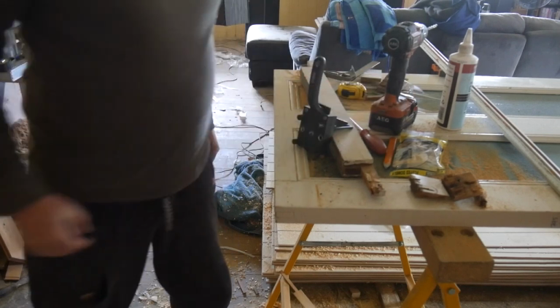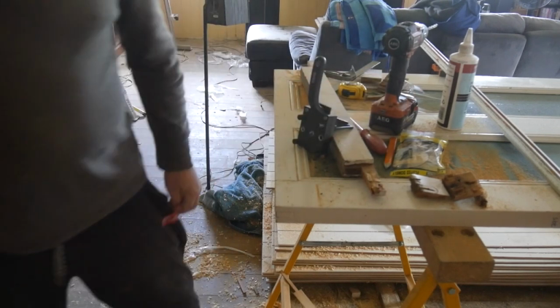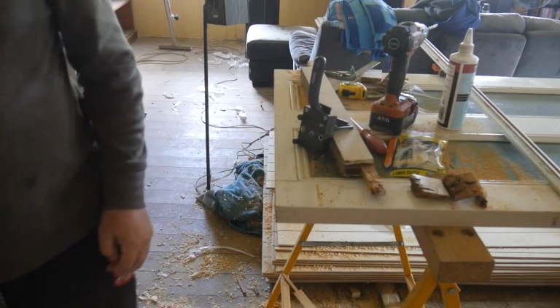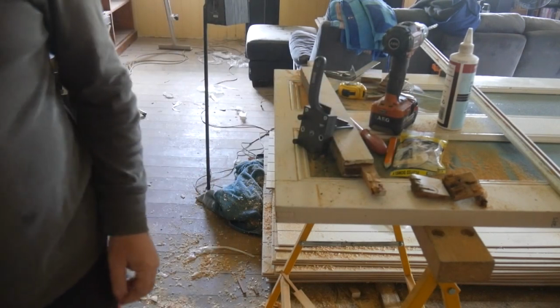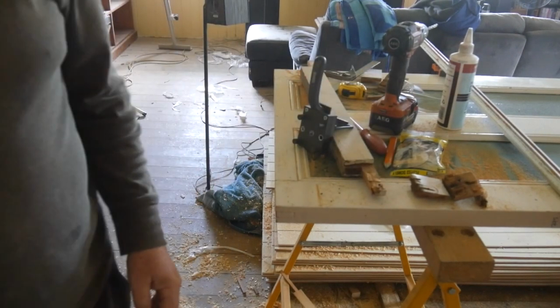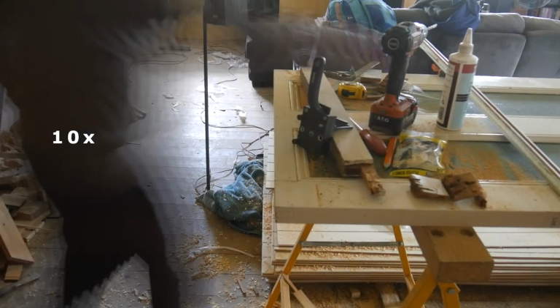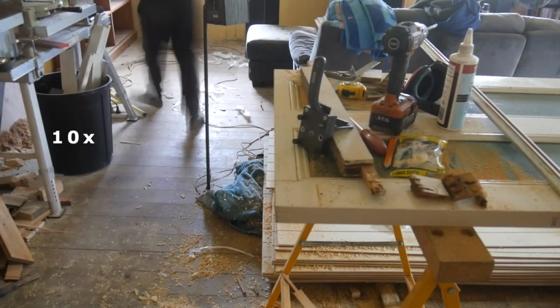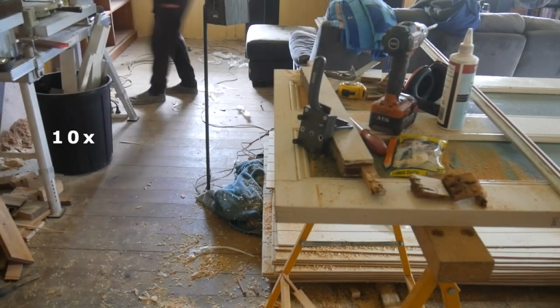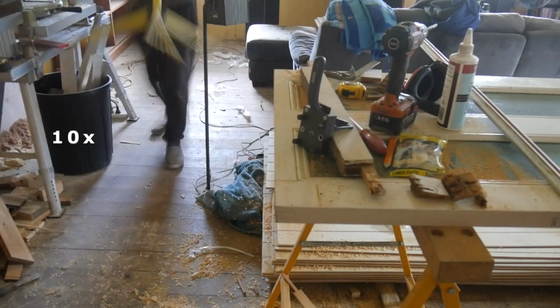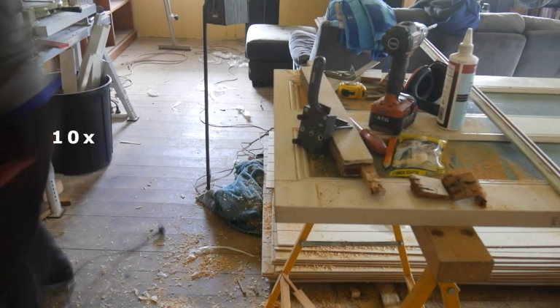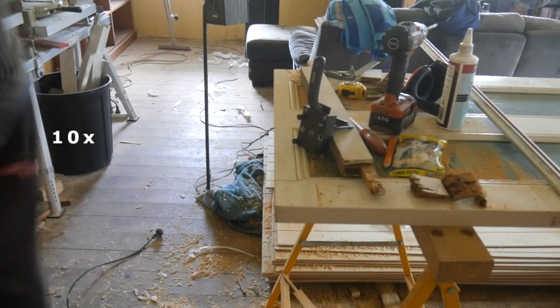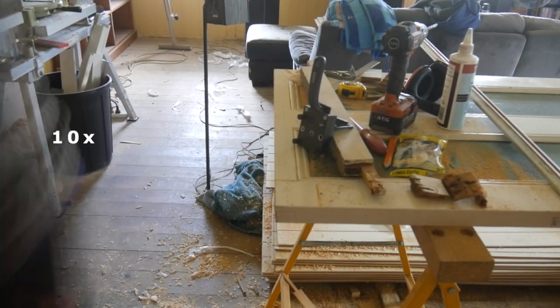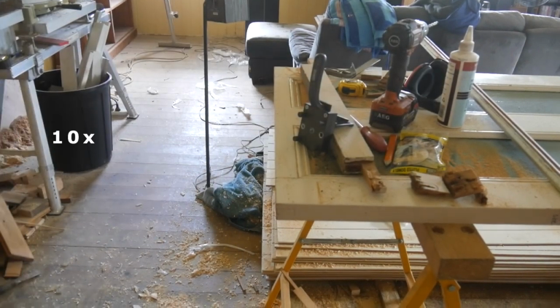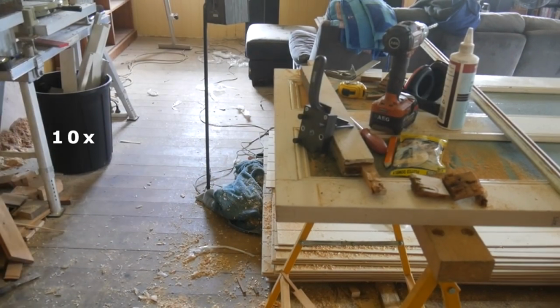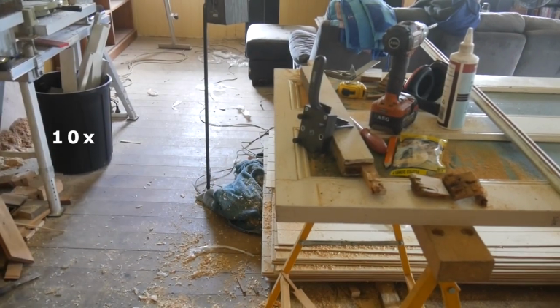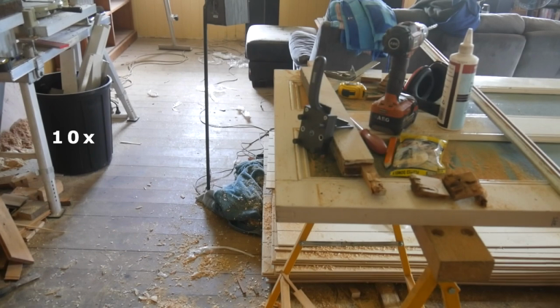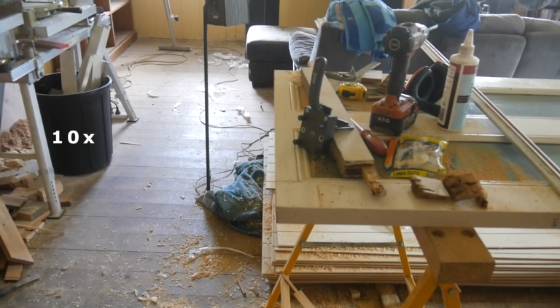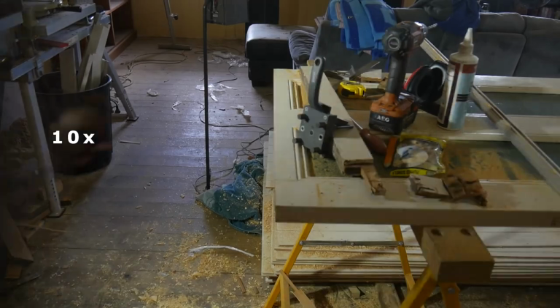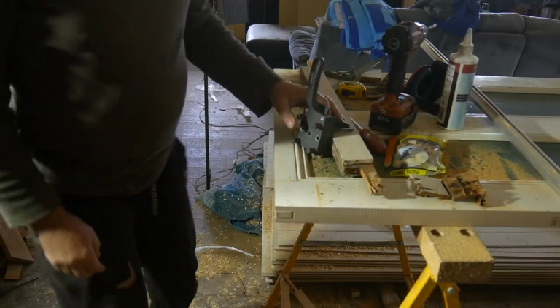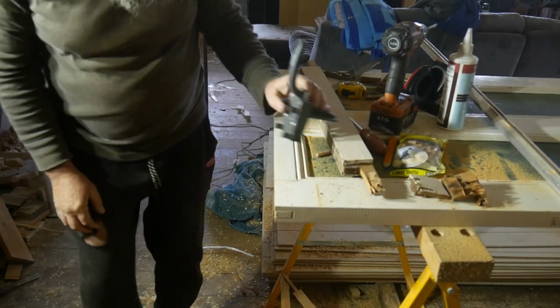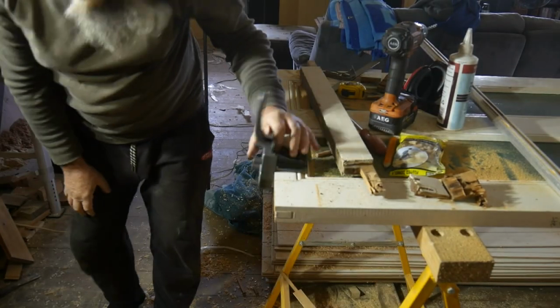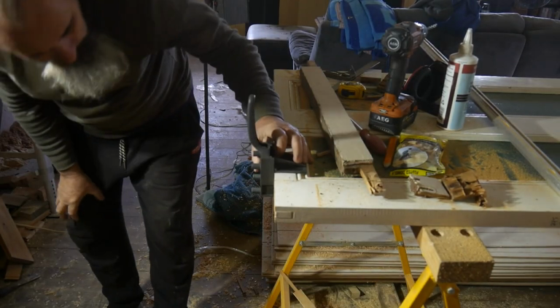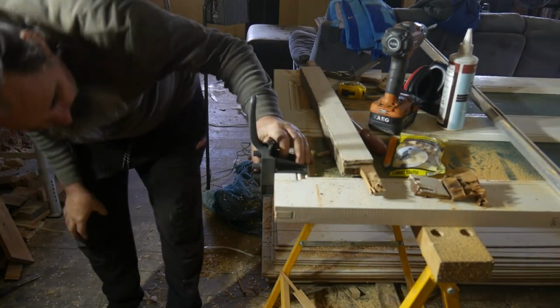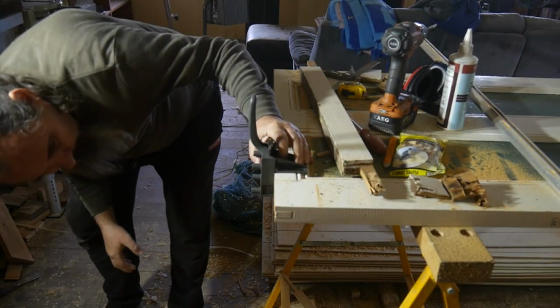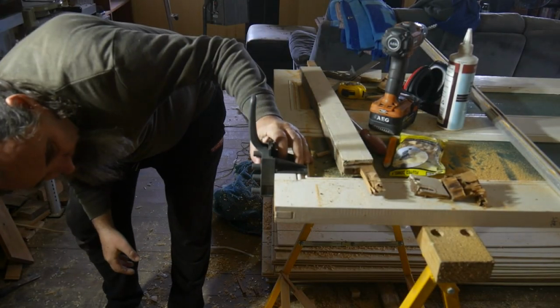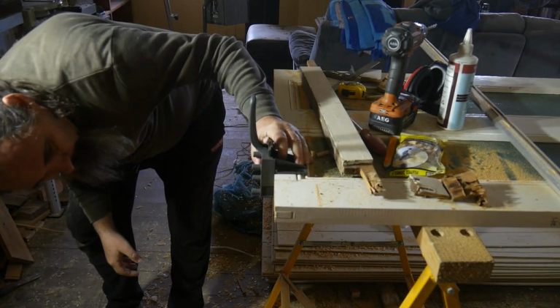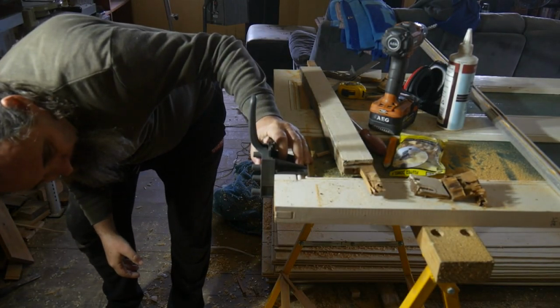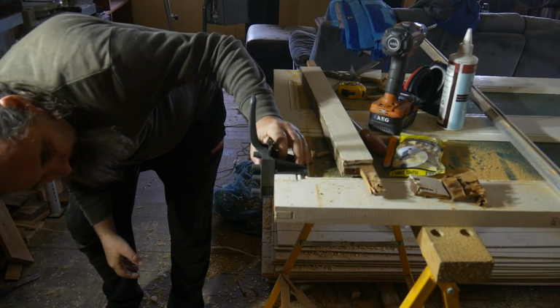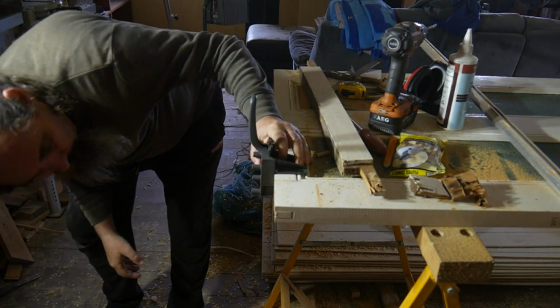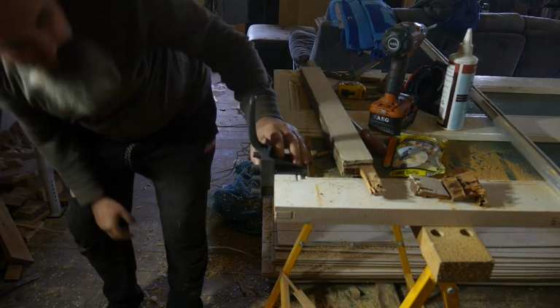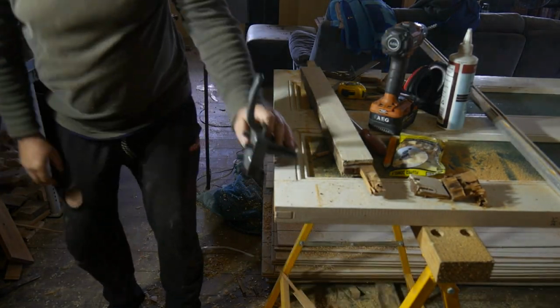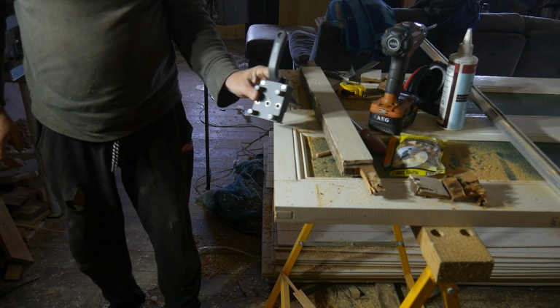Can't see squat — we need light. Now we can see that.